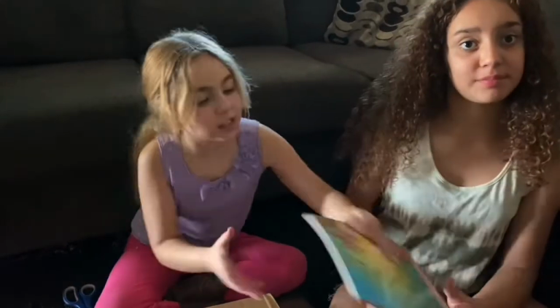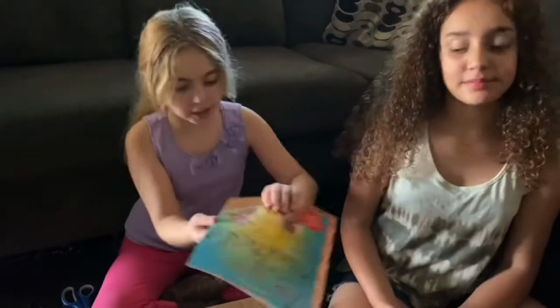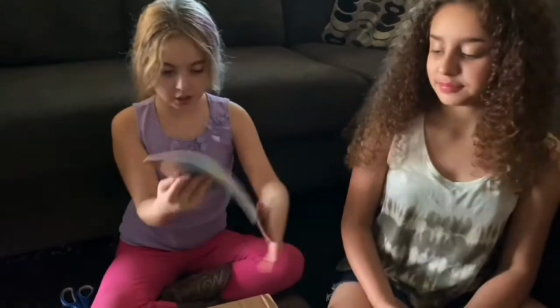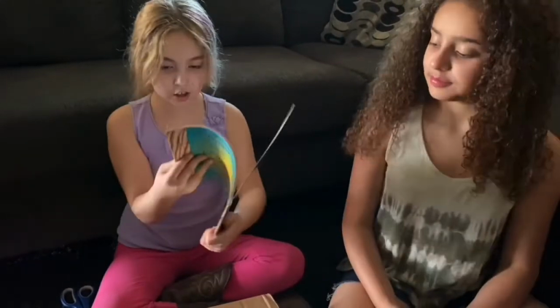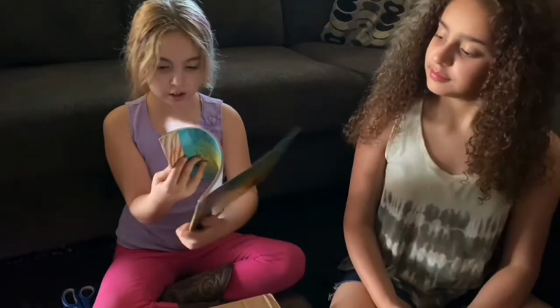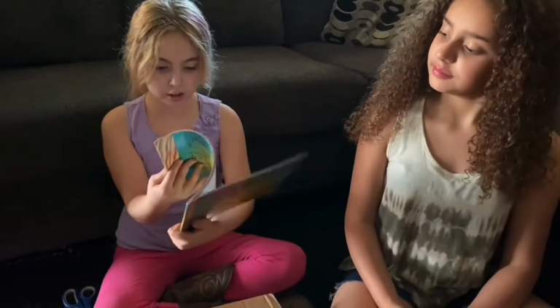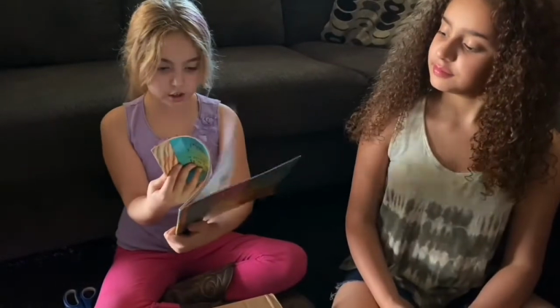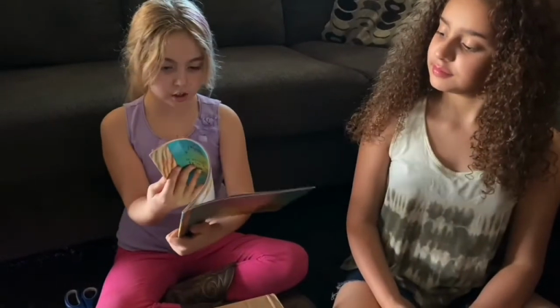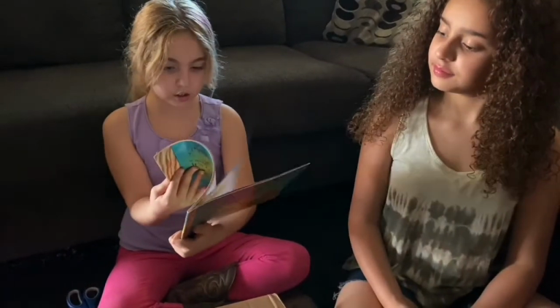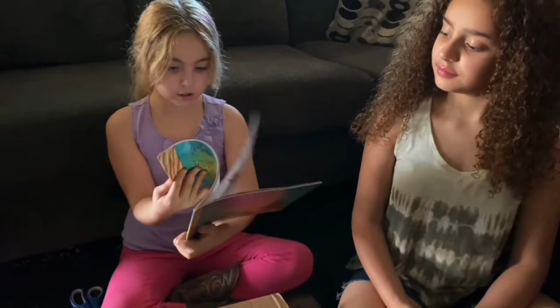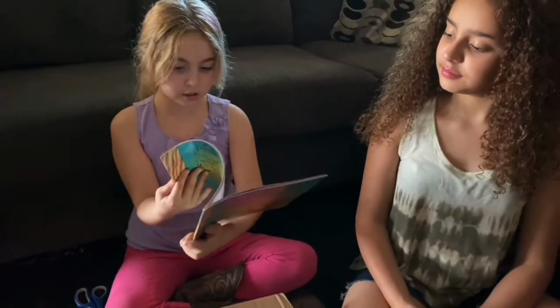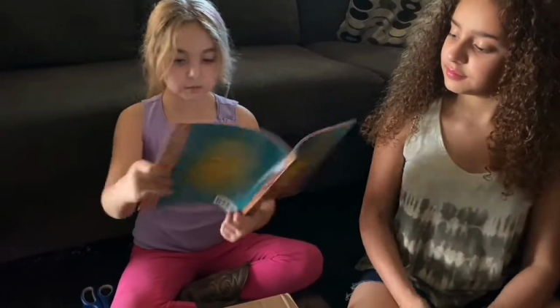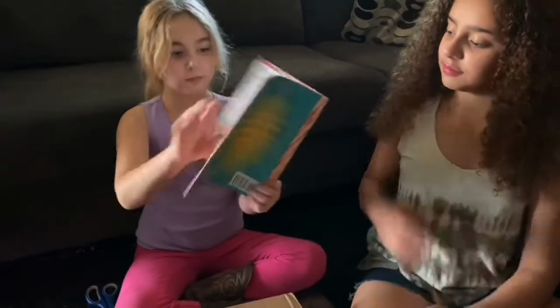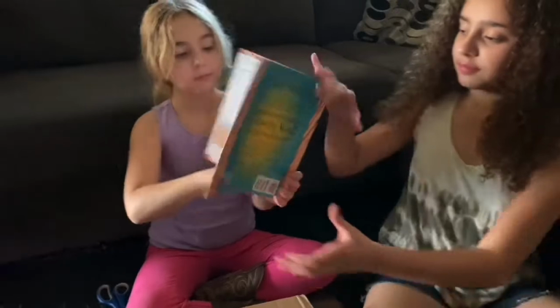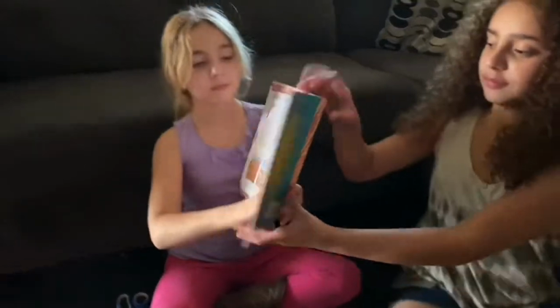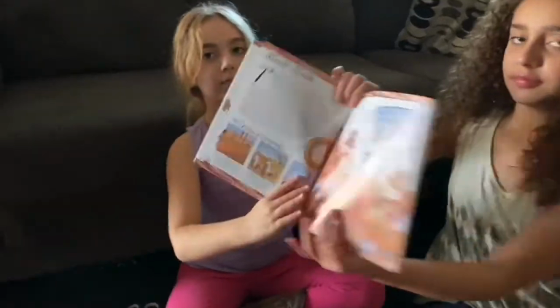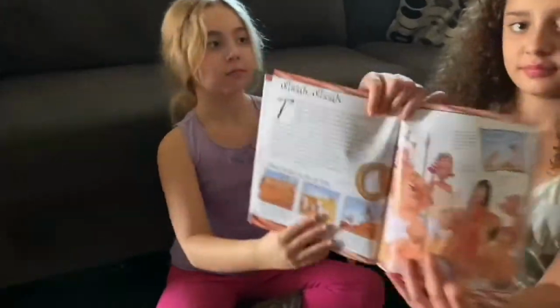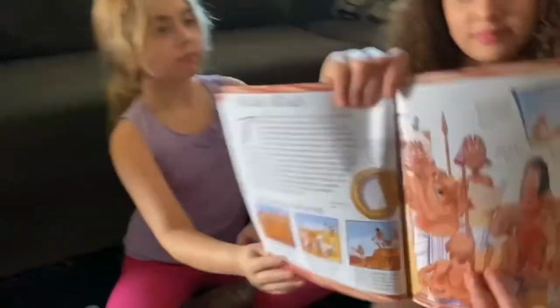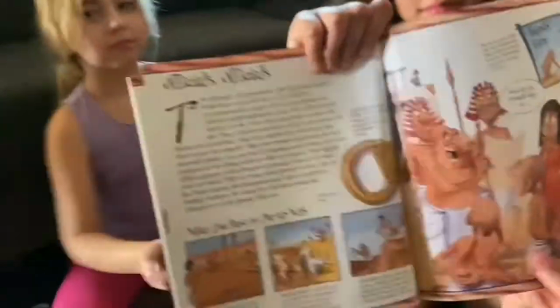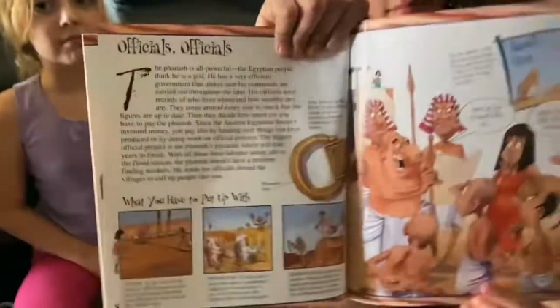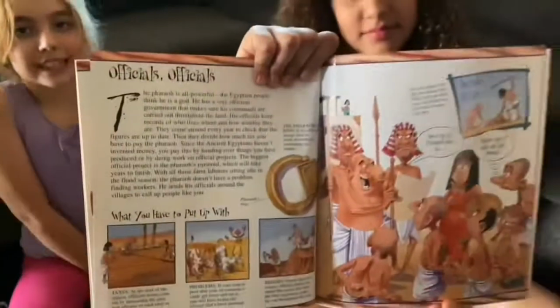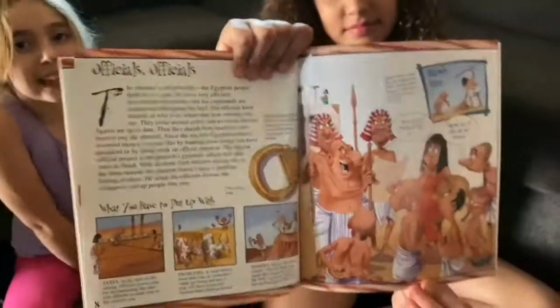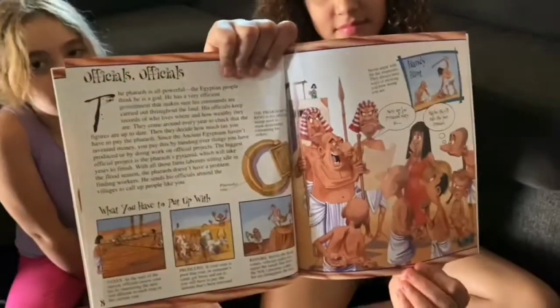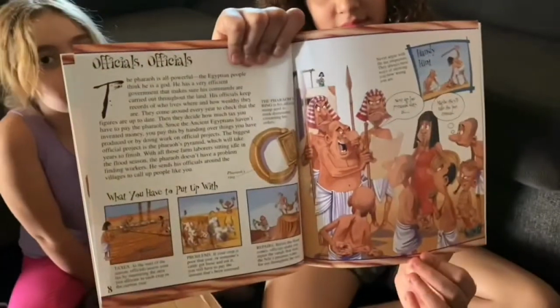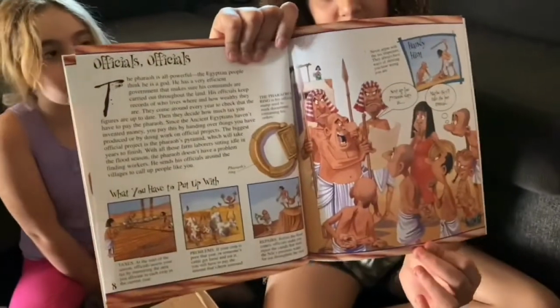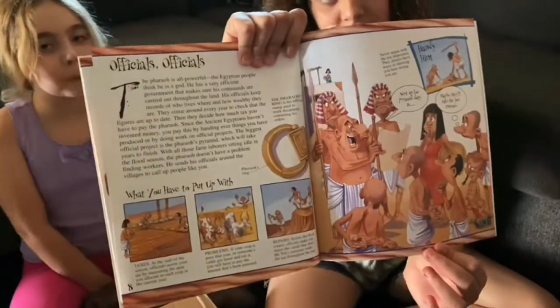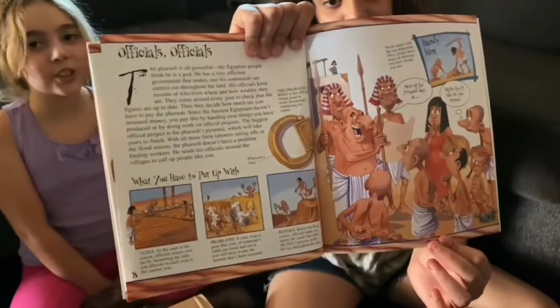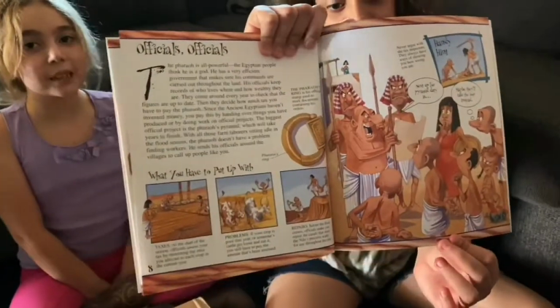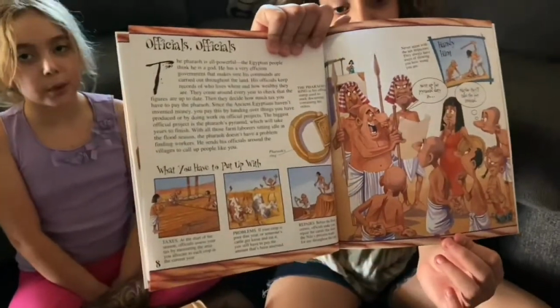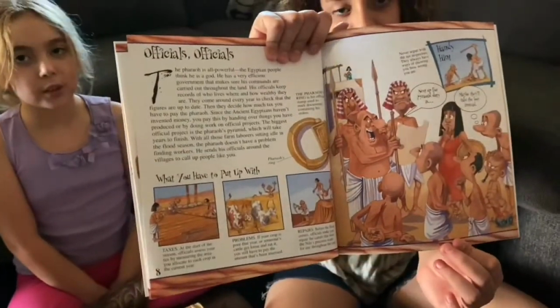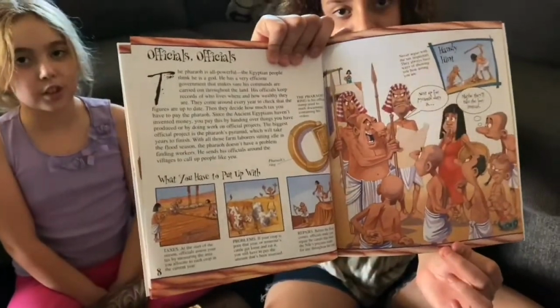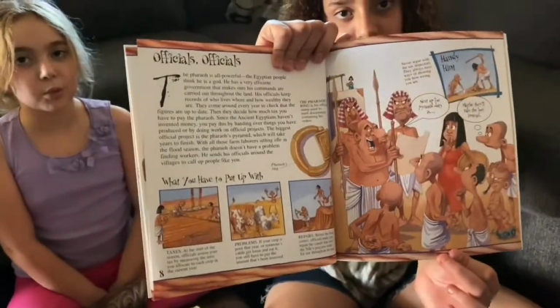Like here — it says, 'Next up for Pyramid Duty, maybe they'll take the boys.'